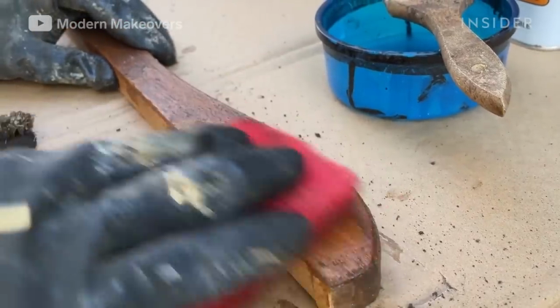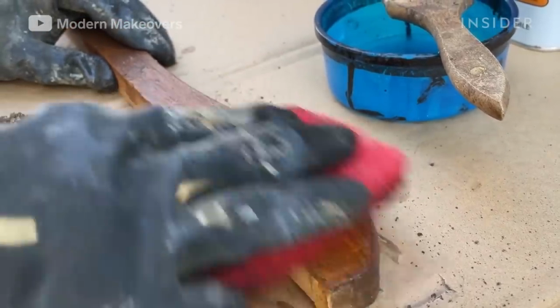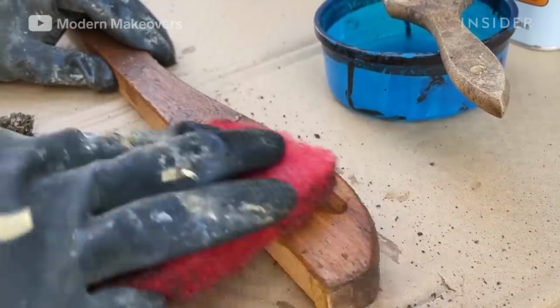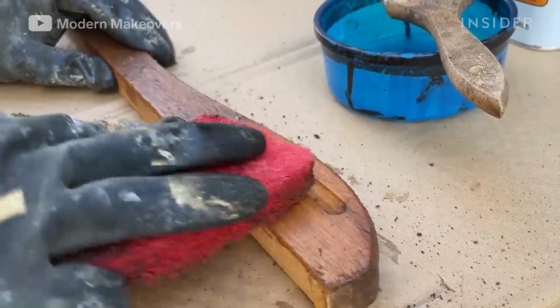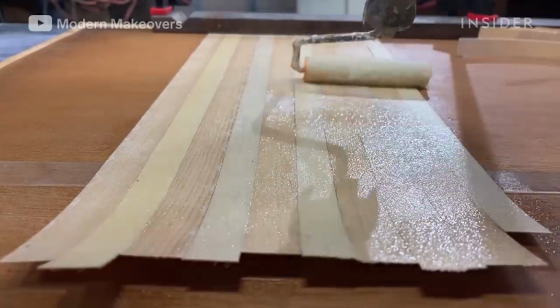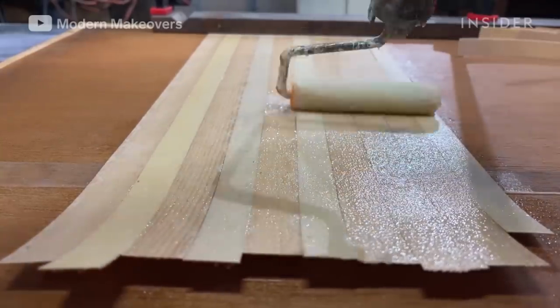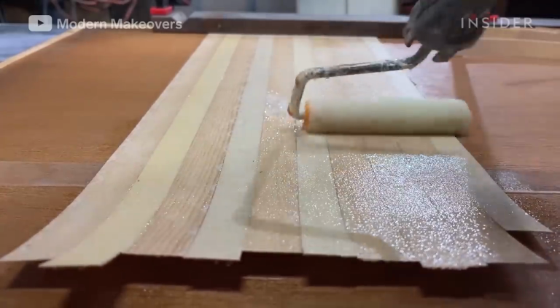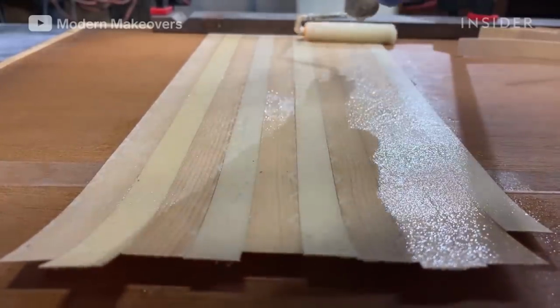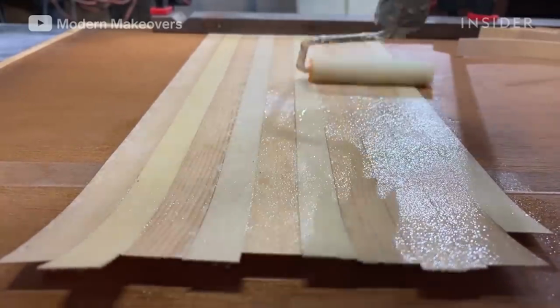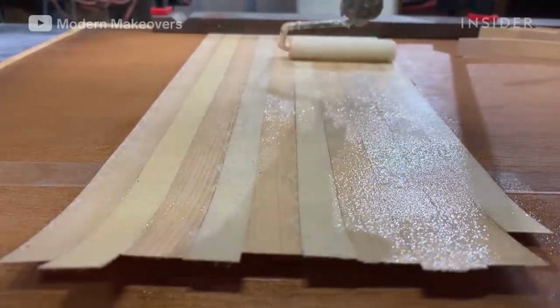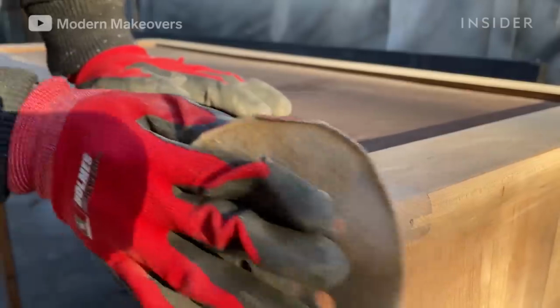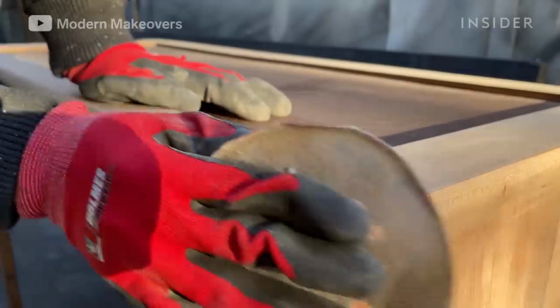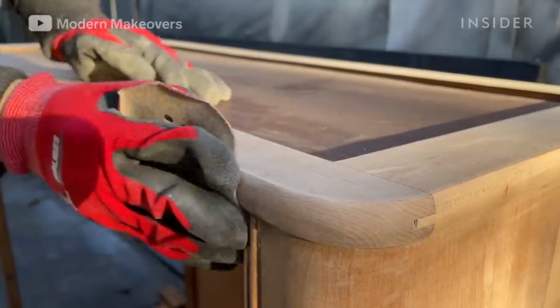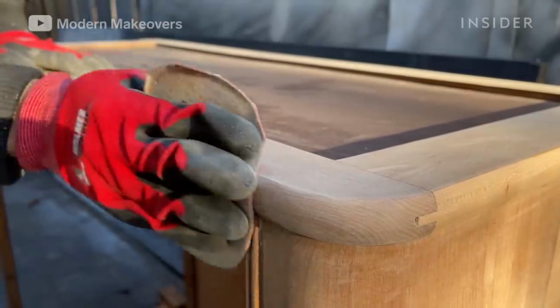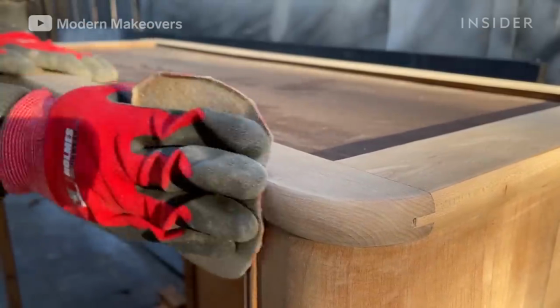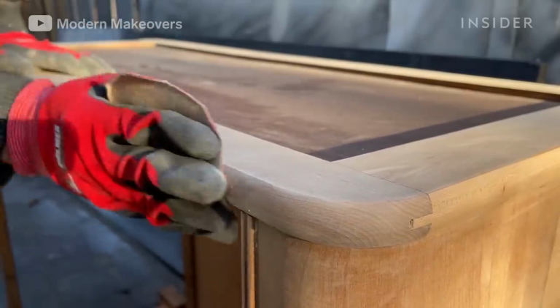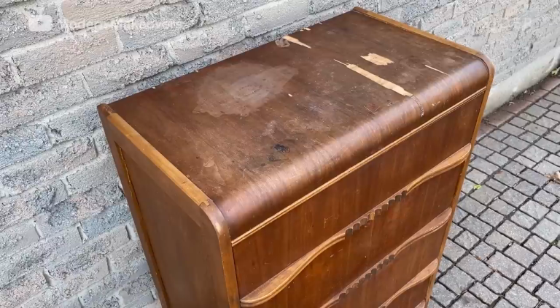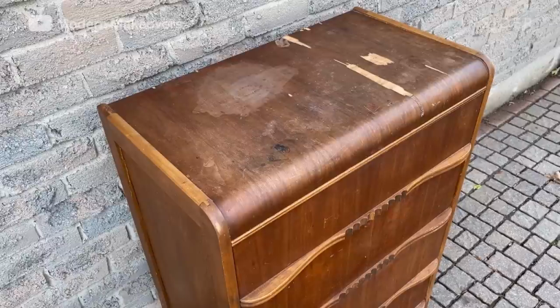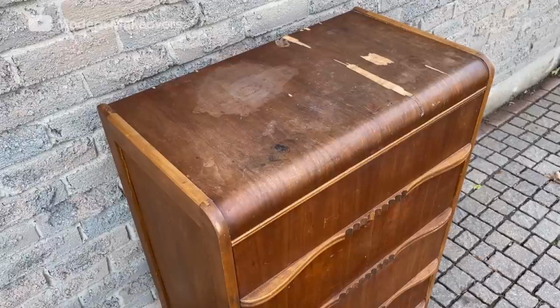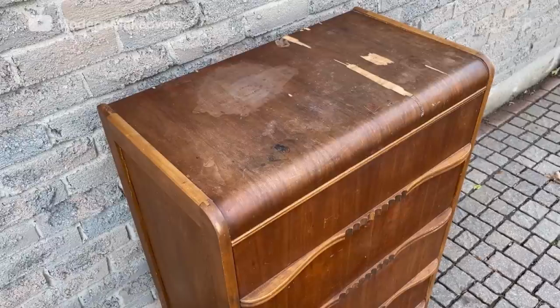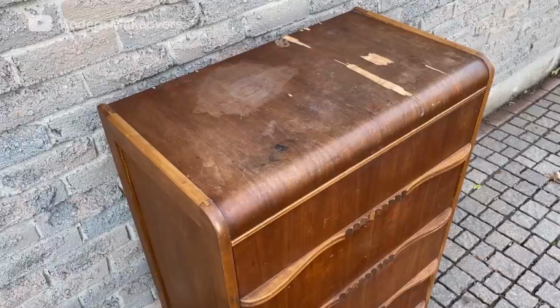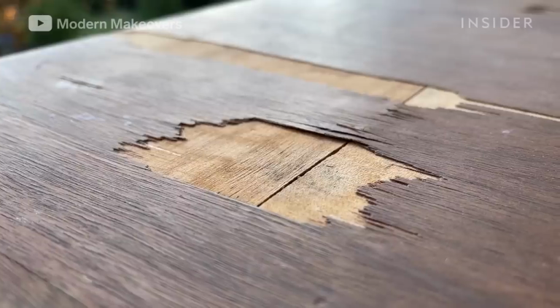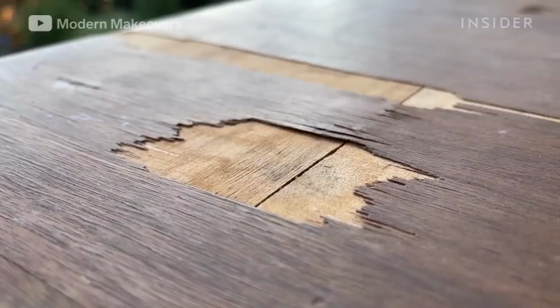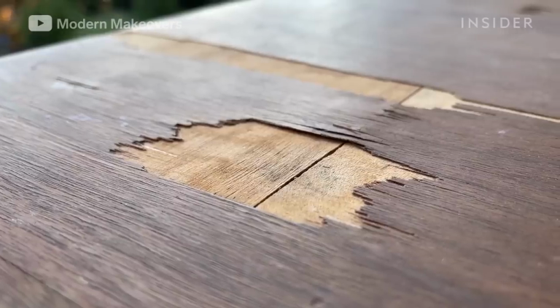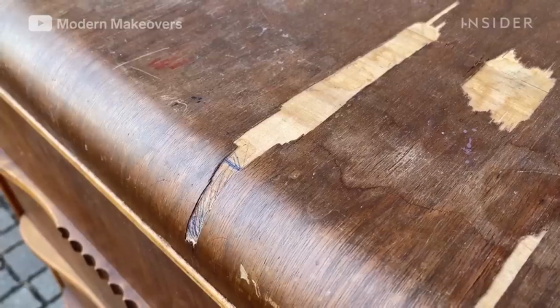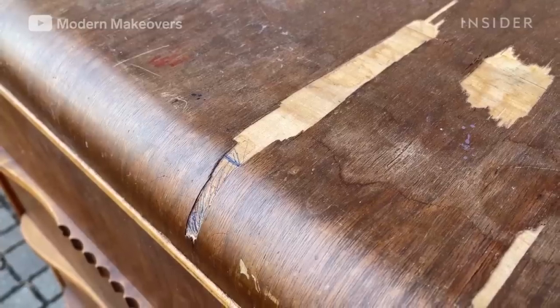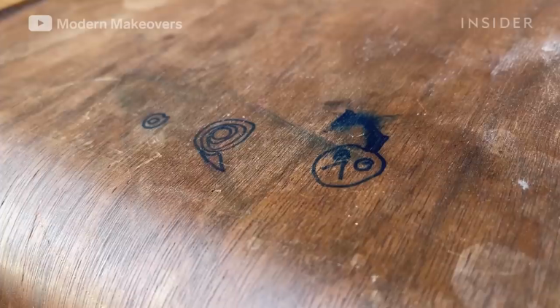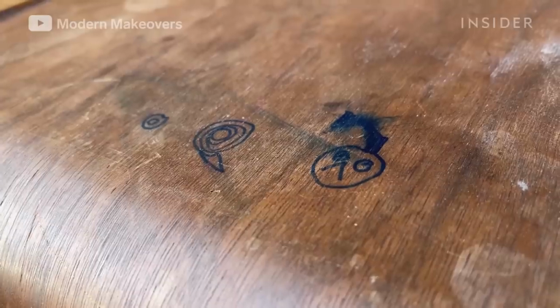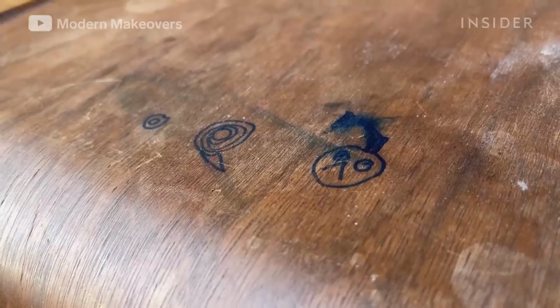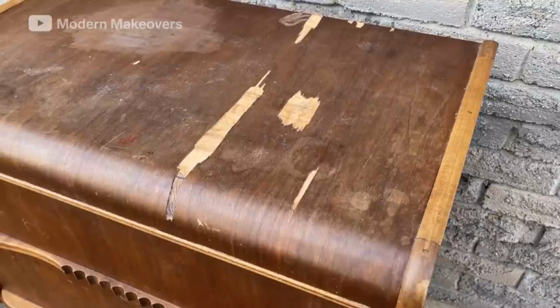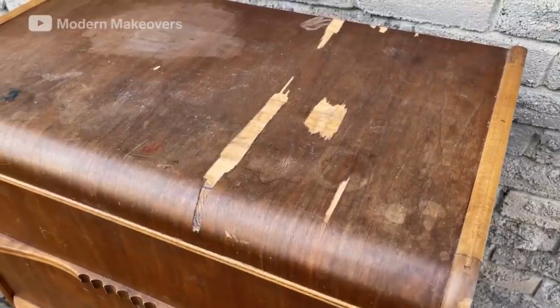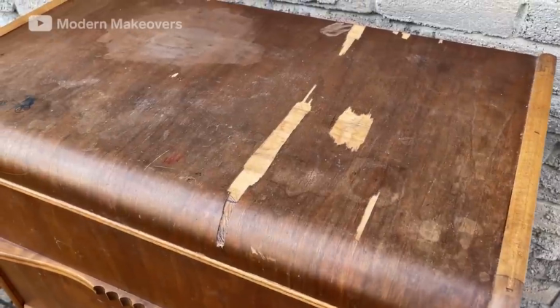Andy is a furniture refinisher who runs the YouTube channel Modern Makeovers. This dresser was made in the 1920s. Over years of use, the veneer is starting to peel off. There are marker drawings on it, and the stain is starting to age.